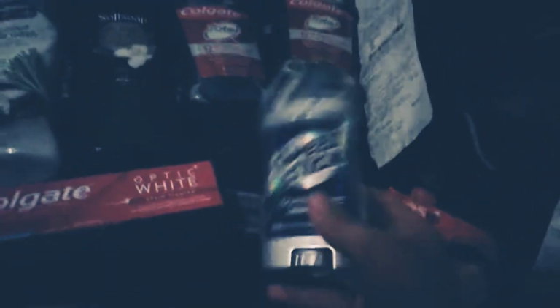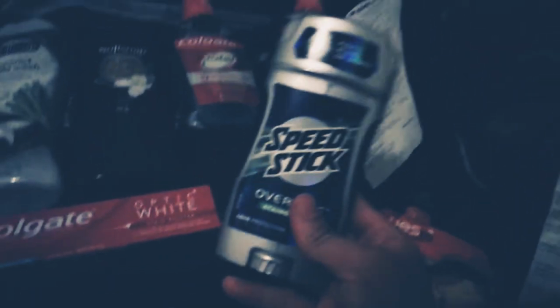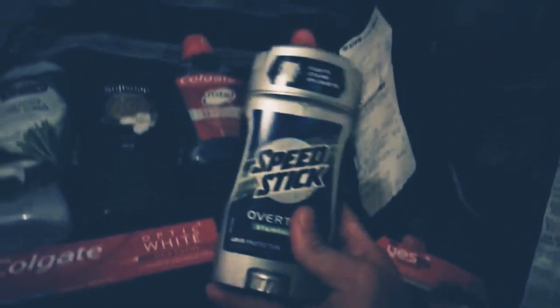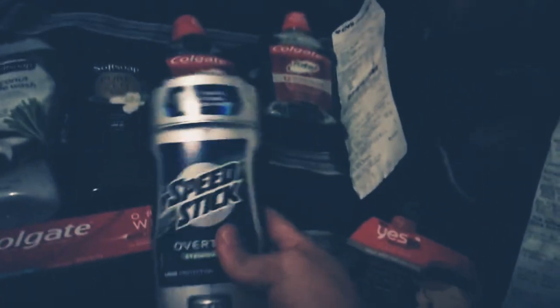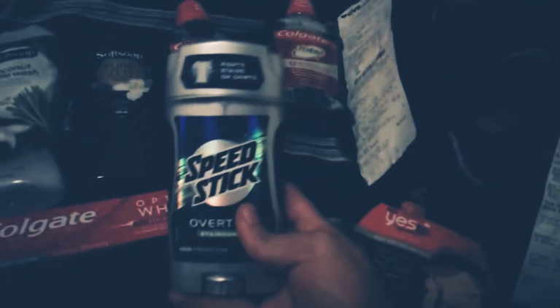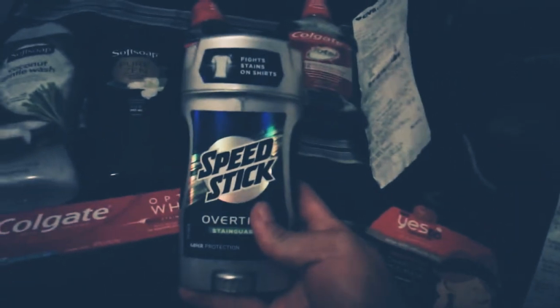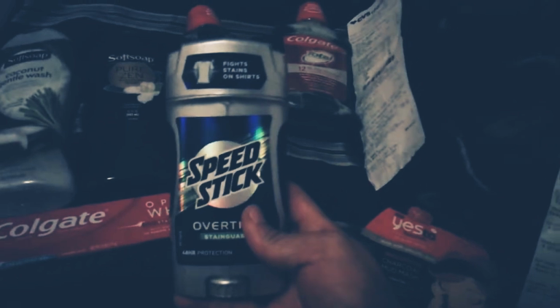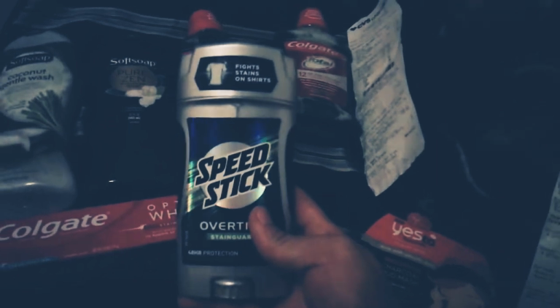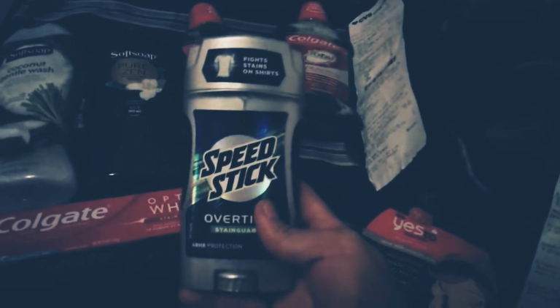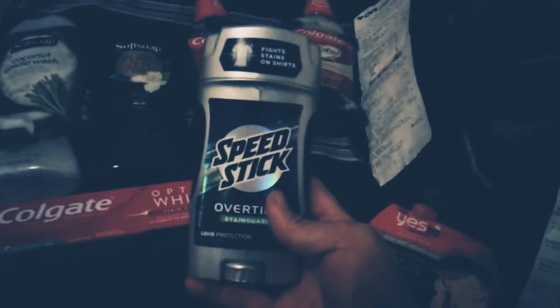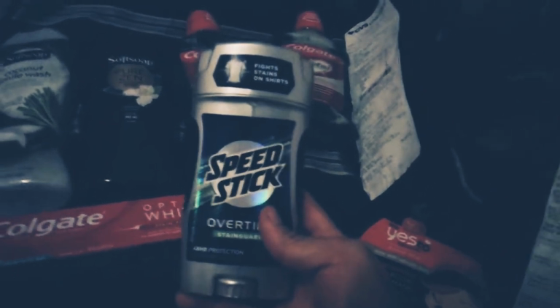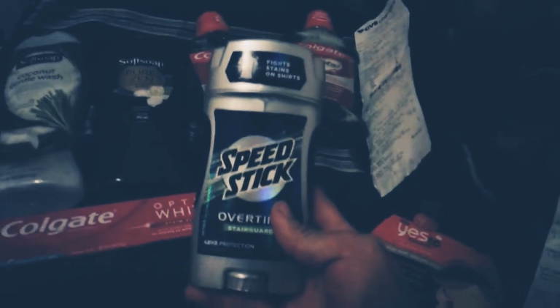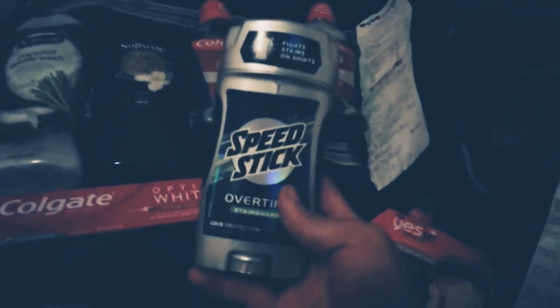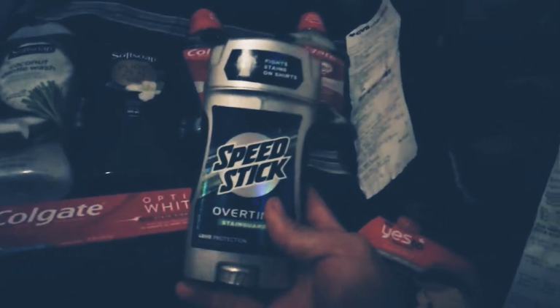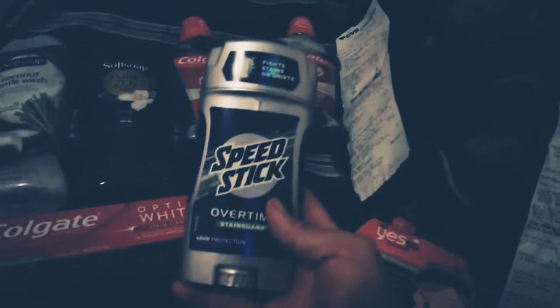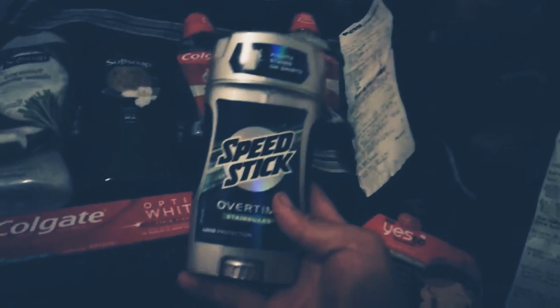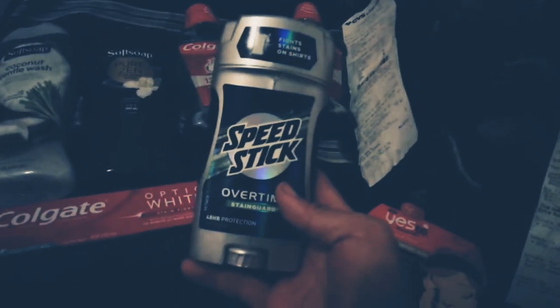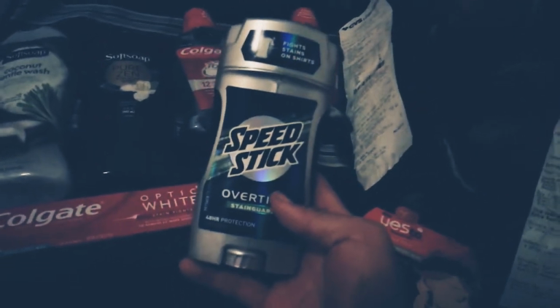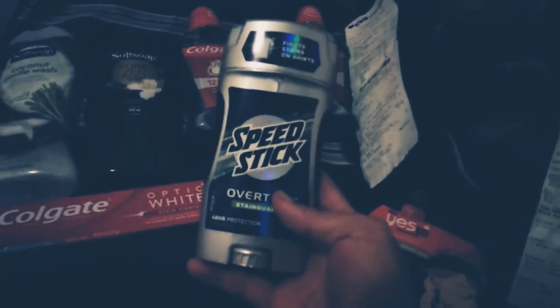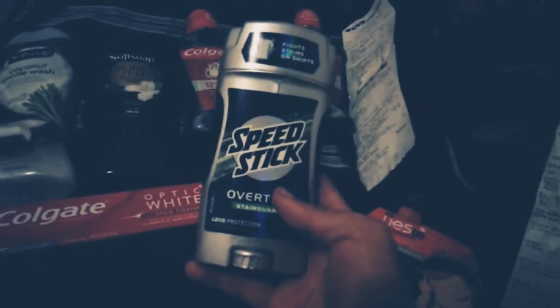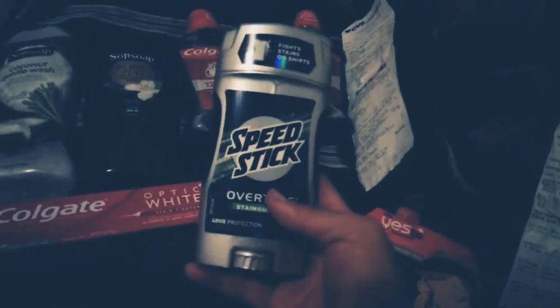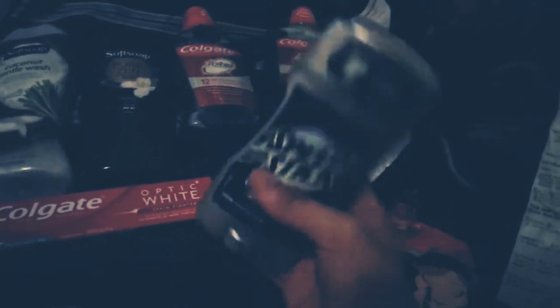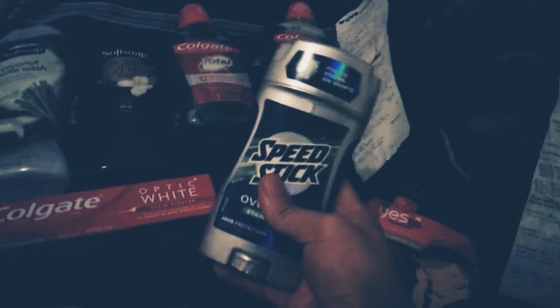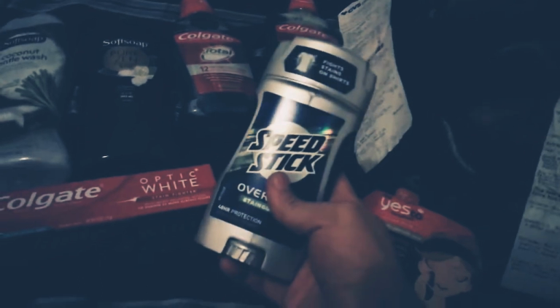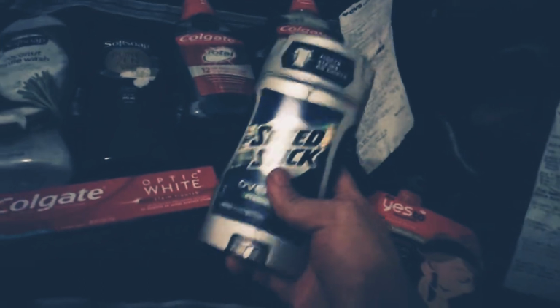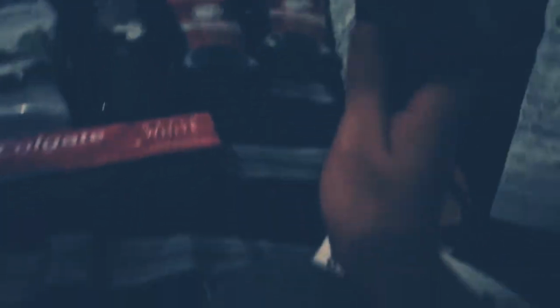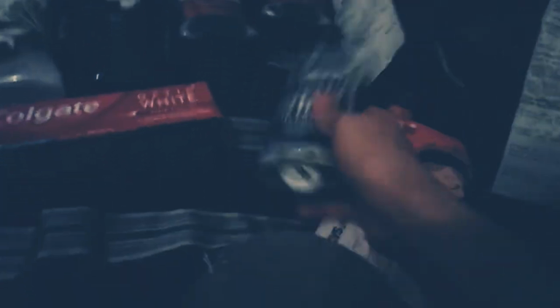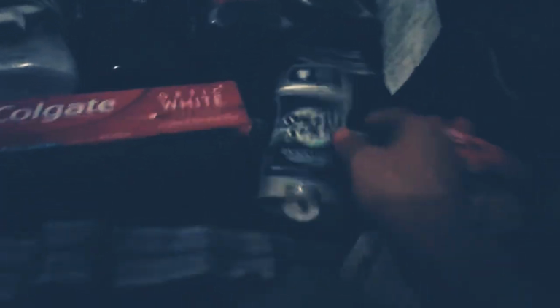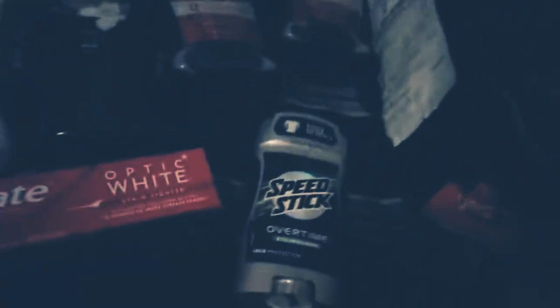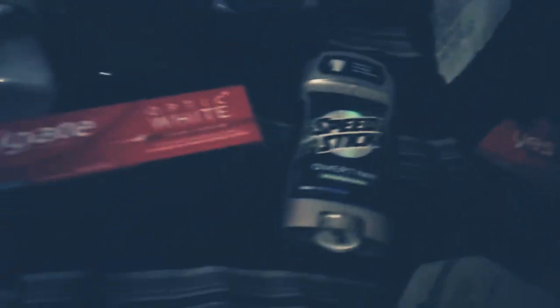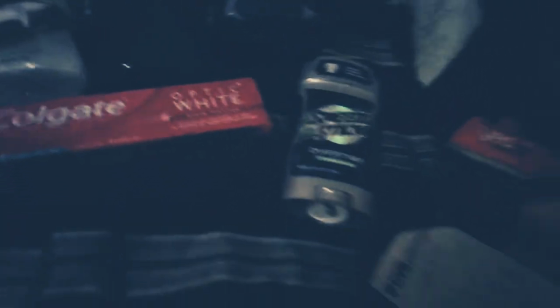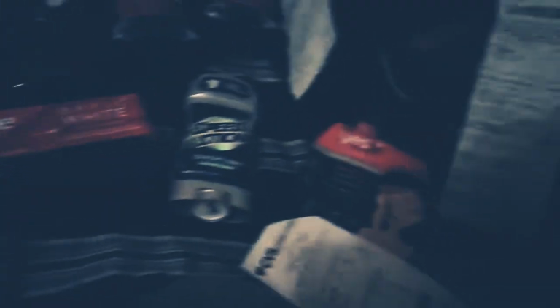$2.99, used $2 extra bucks, paid $0.99 plus tax, got back $1.50 — still a money maker, doesn't matter.